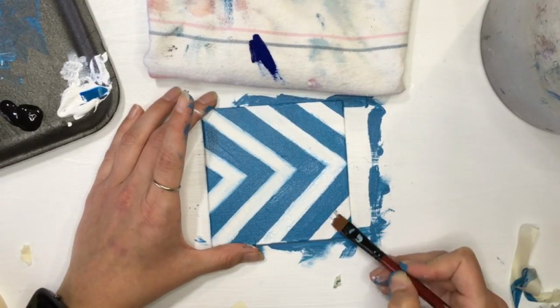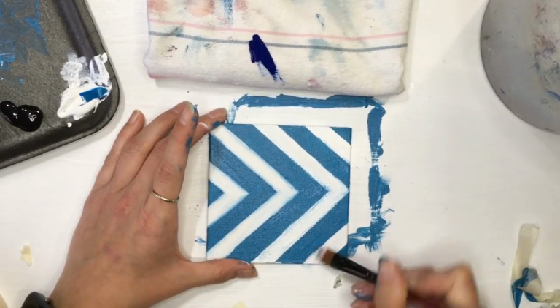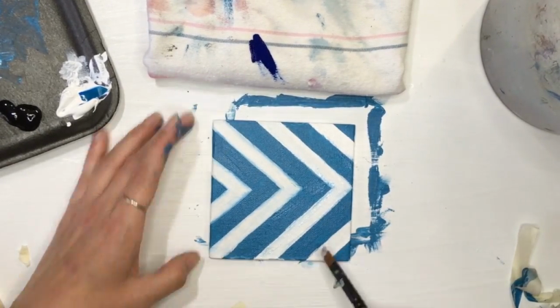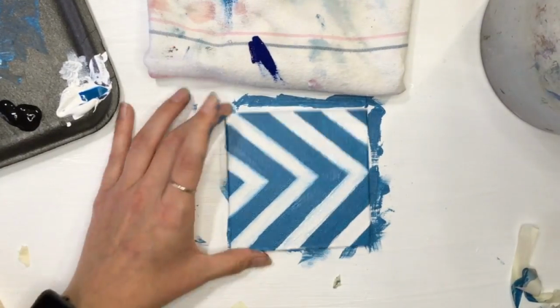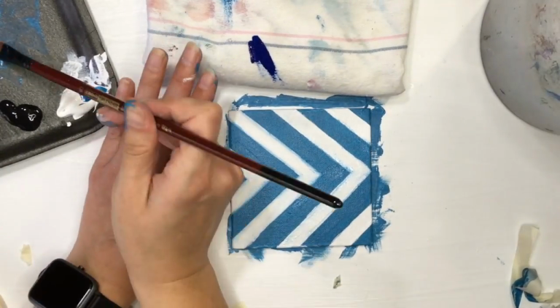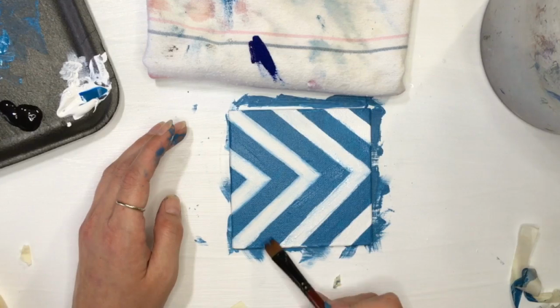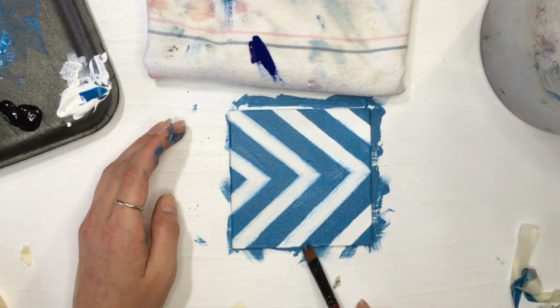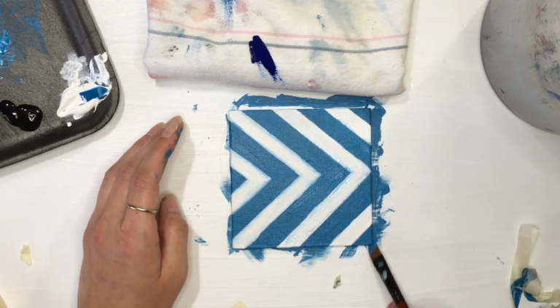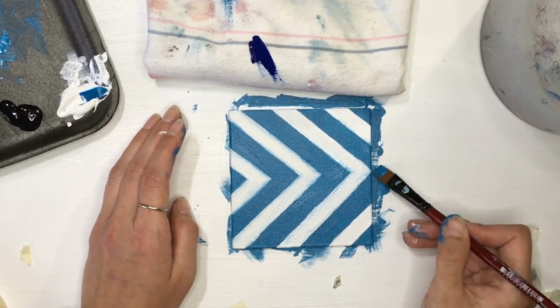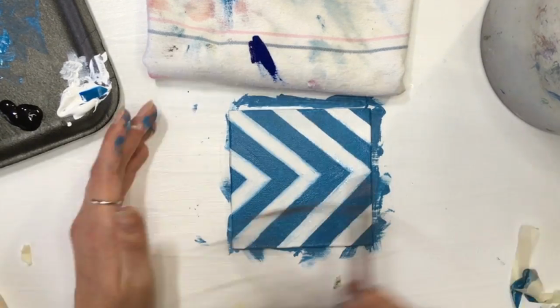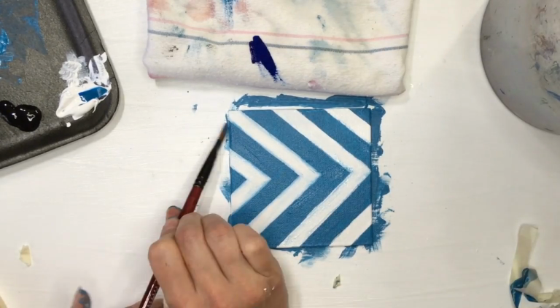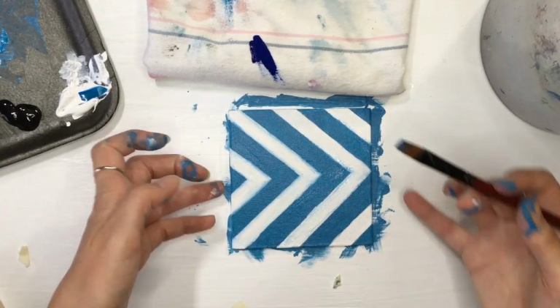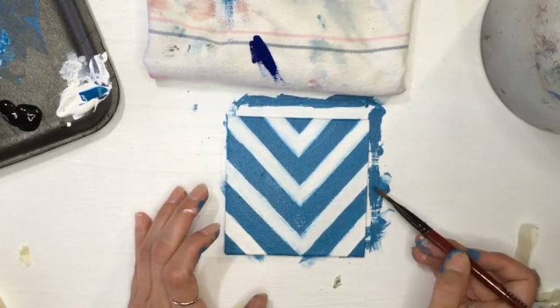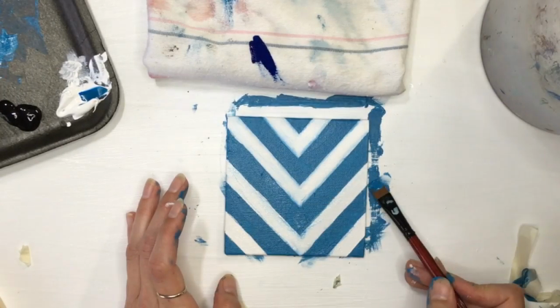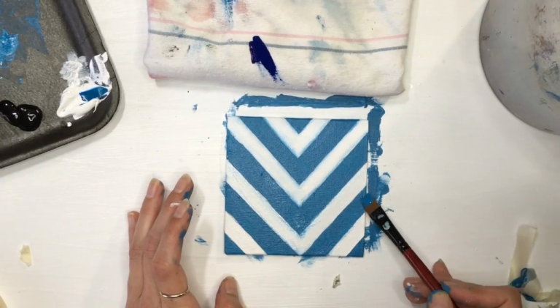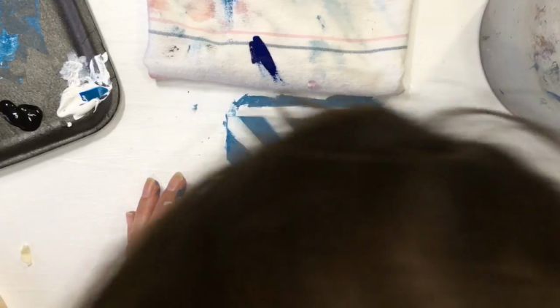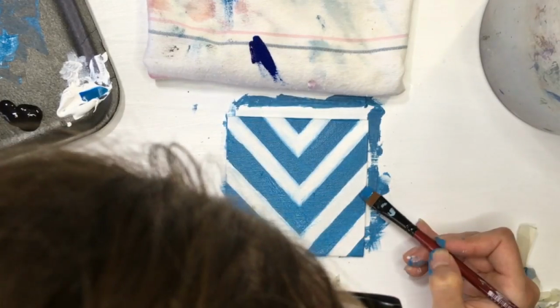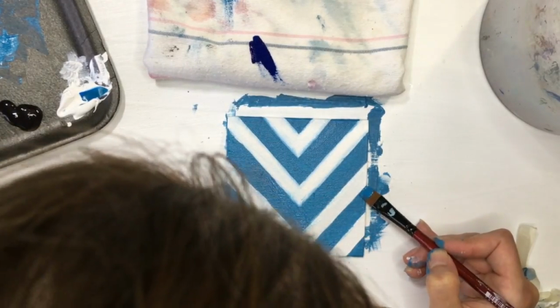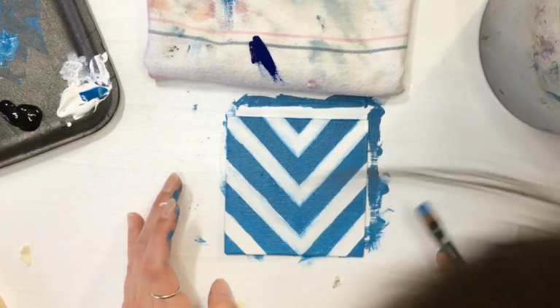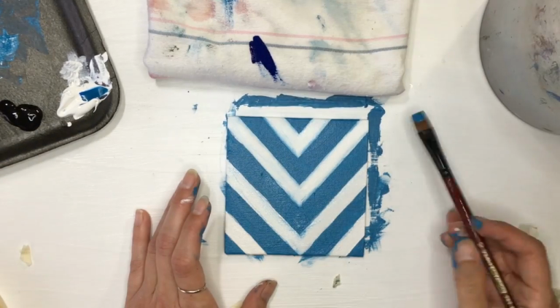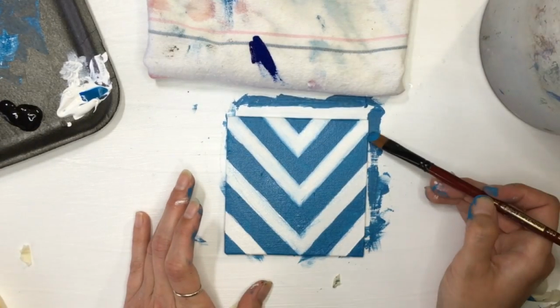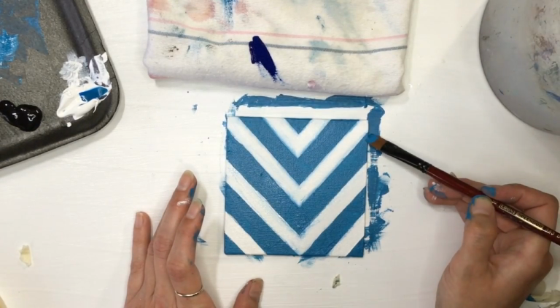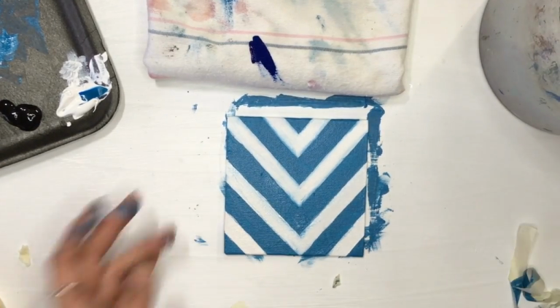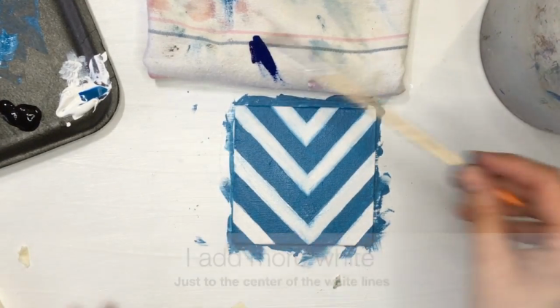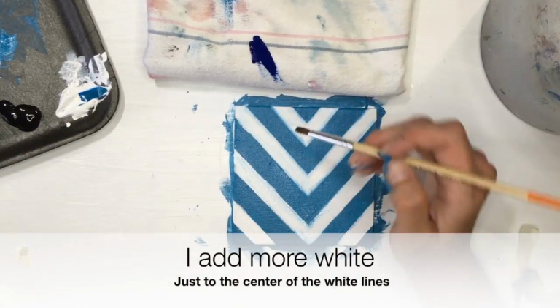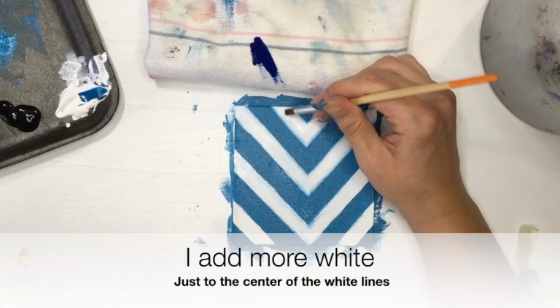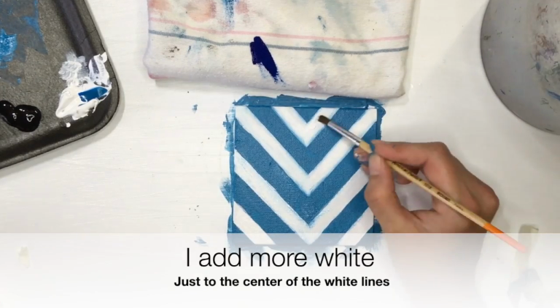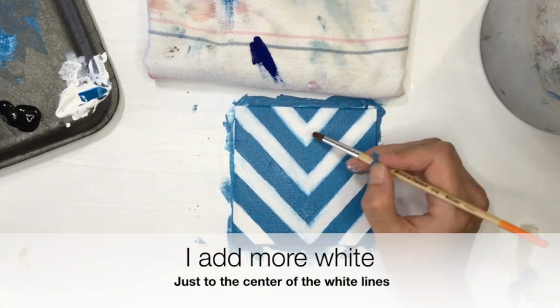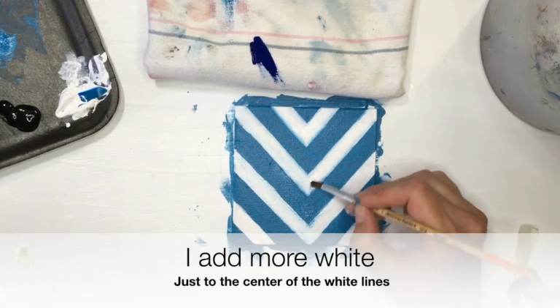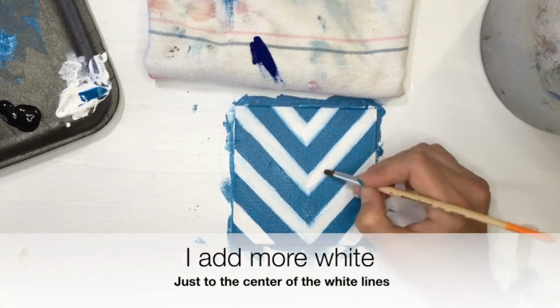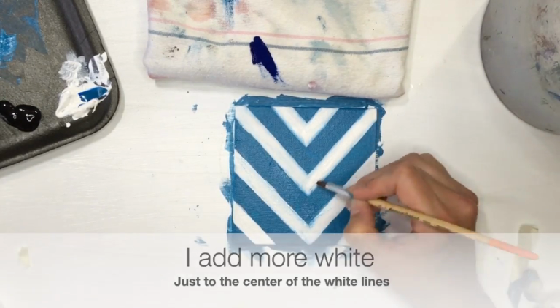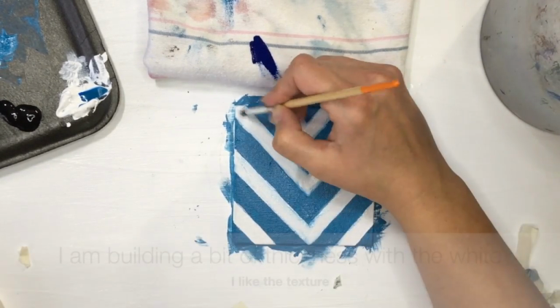I'm just touching up any little specks that need to be cleaned up. I go back and add more white again with that texture, building thickness with the white.